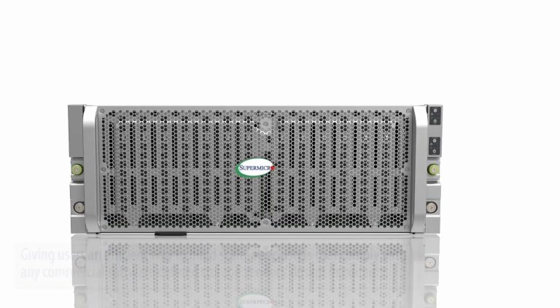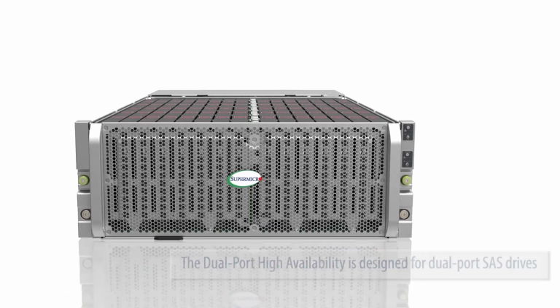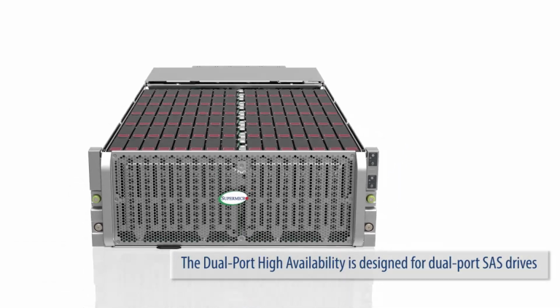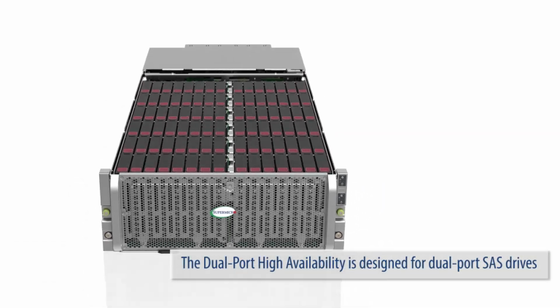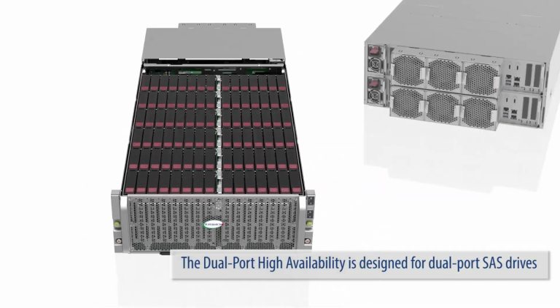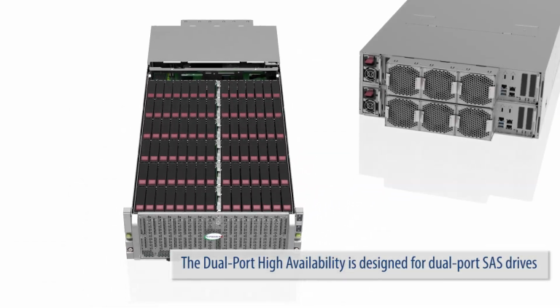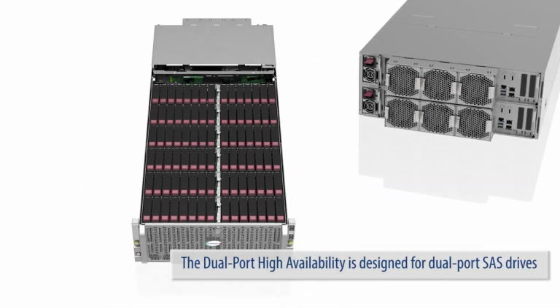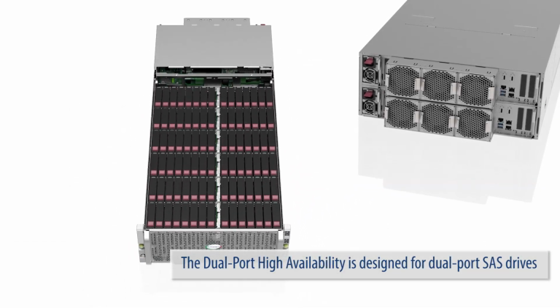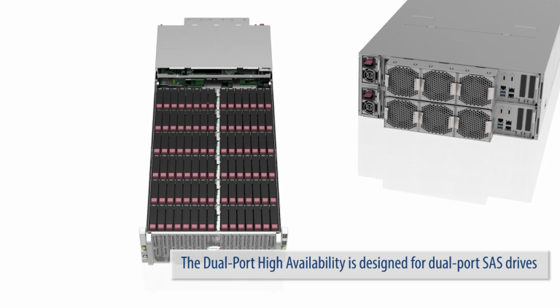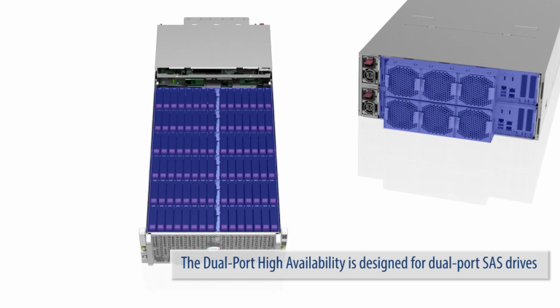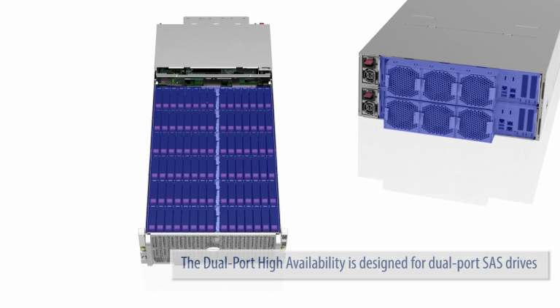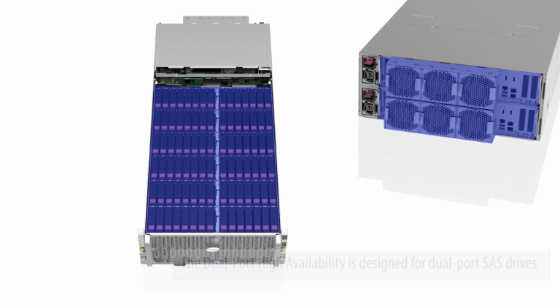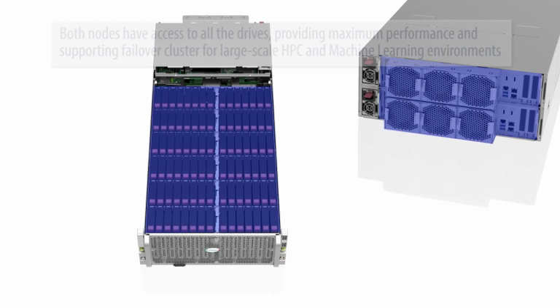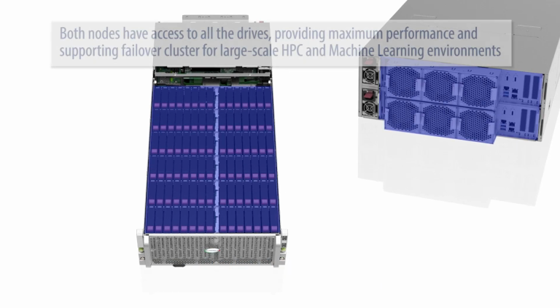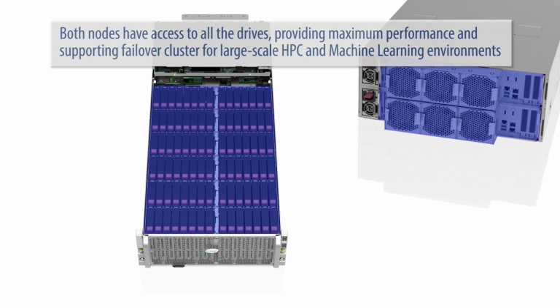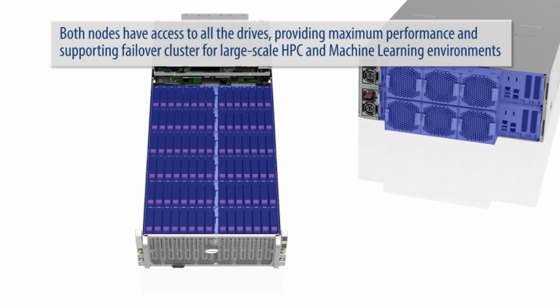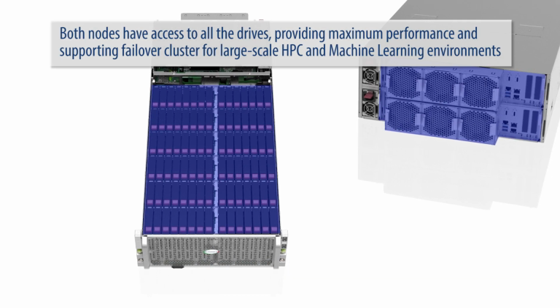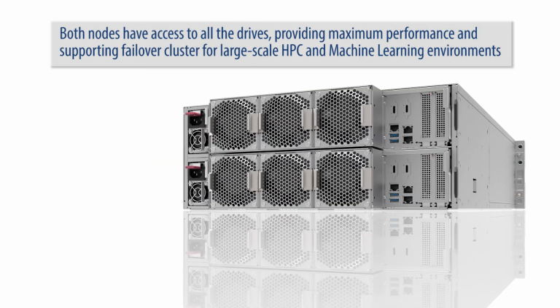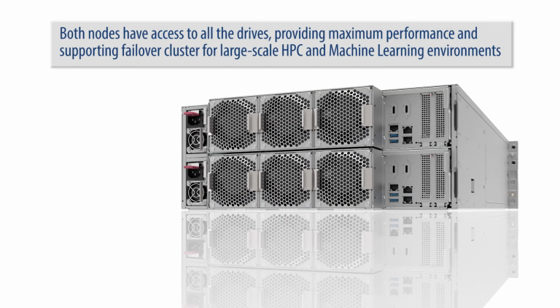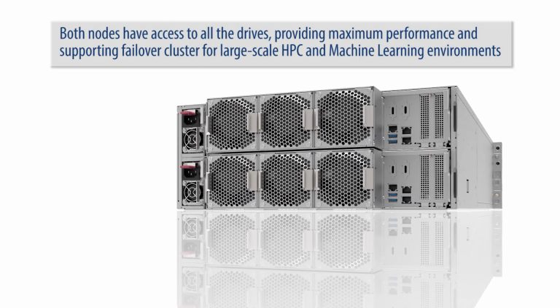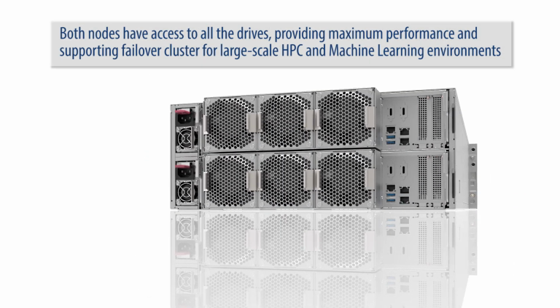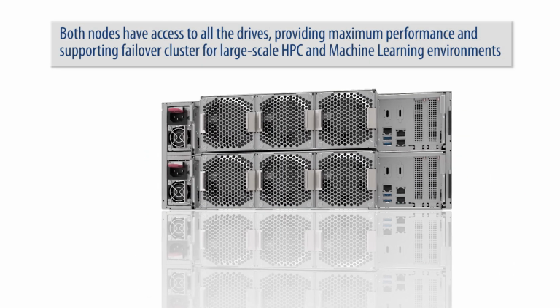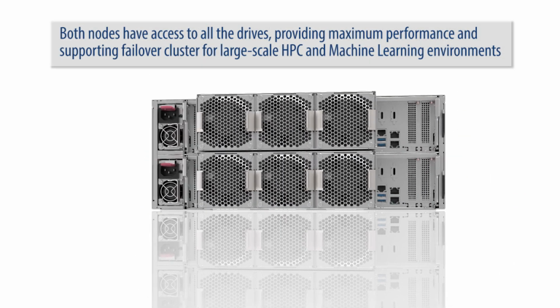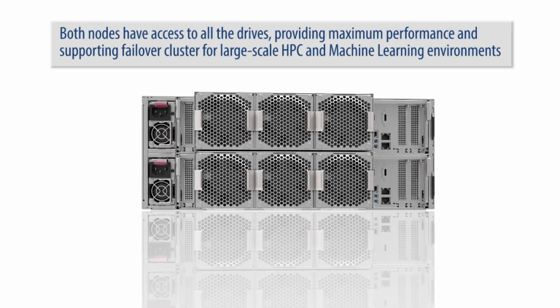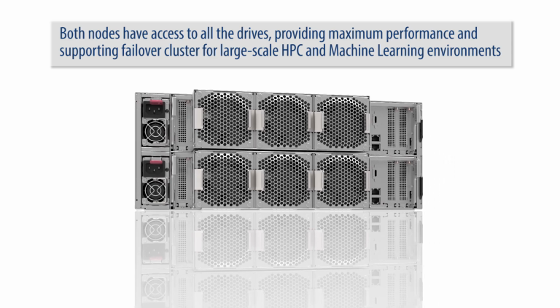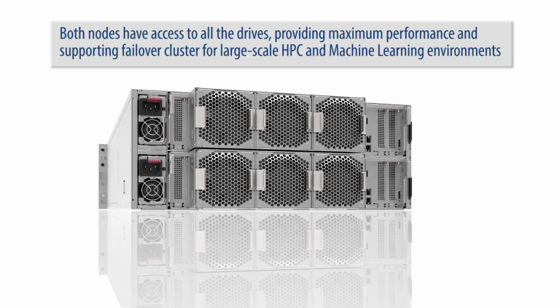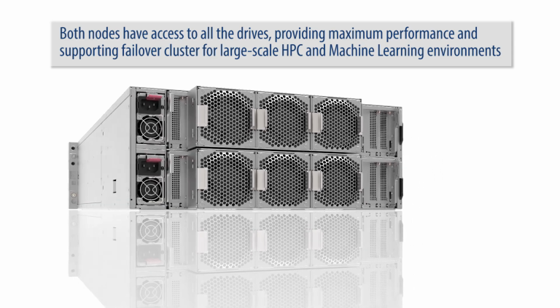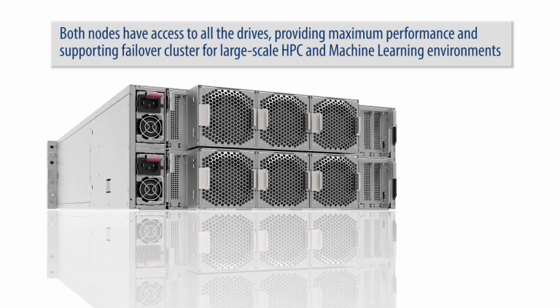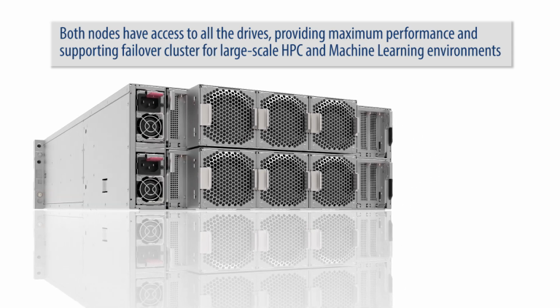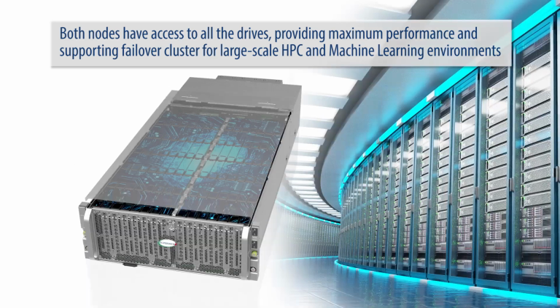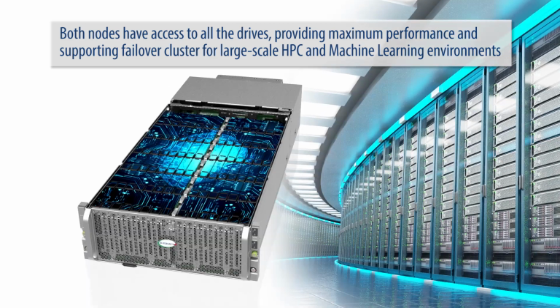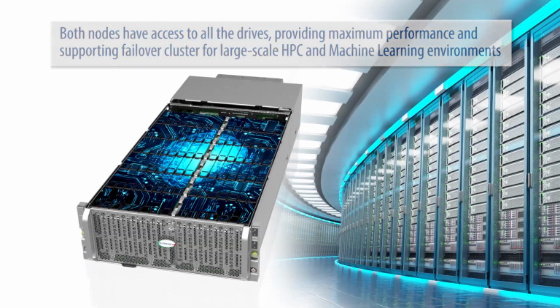The dual port high availability is designed for dual port SAS drives. Both nodes have access to all the drives, providing maximum performance and supporting failover cluster for large-scale HPC and machine learning environments.